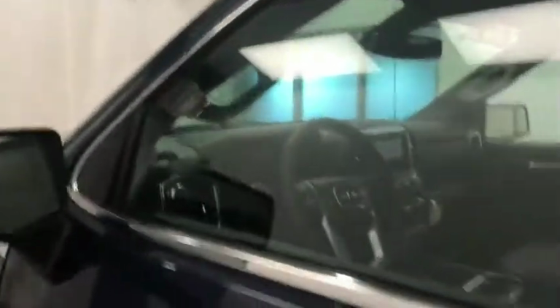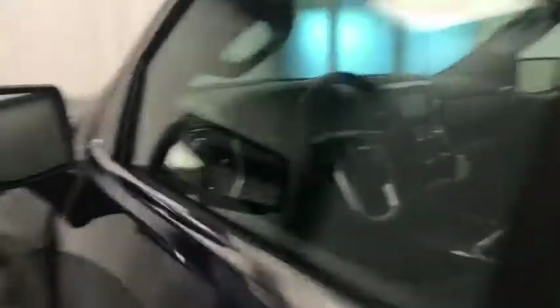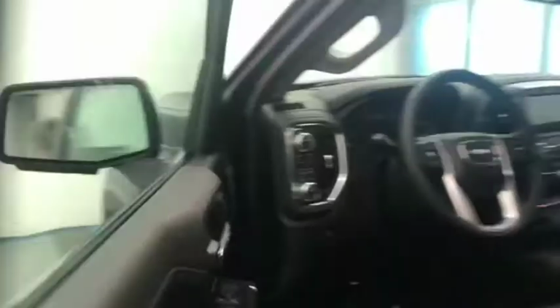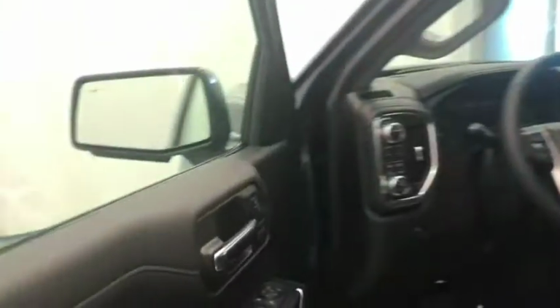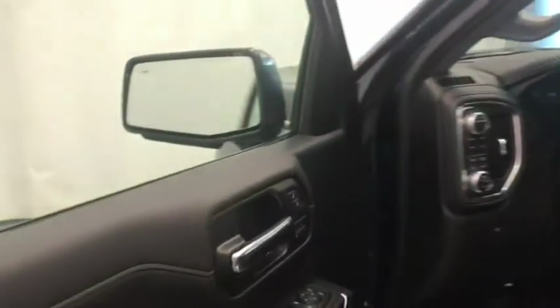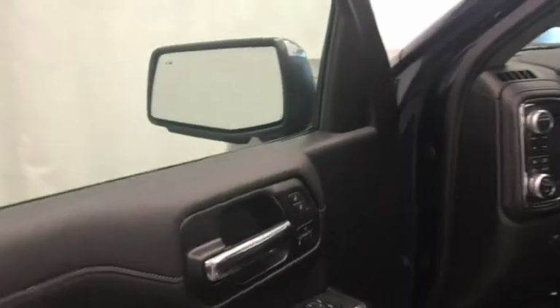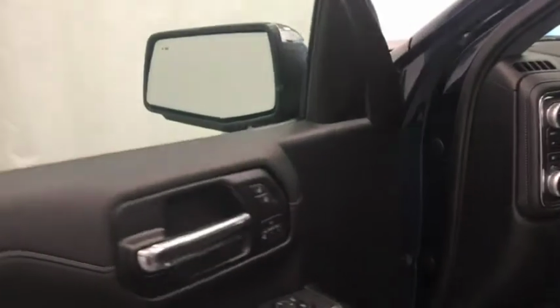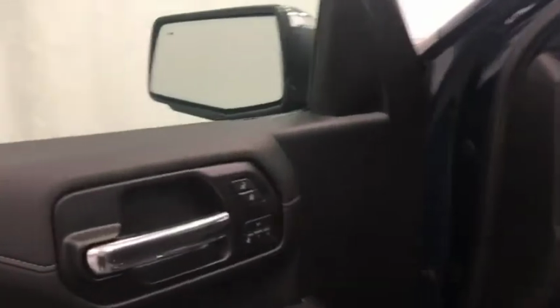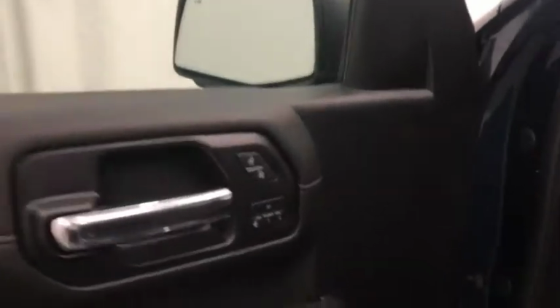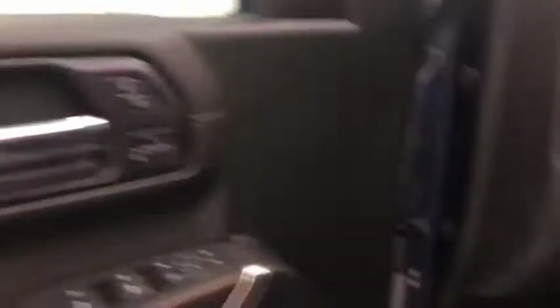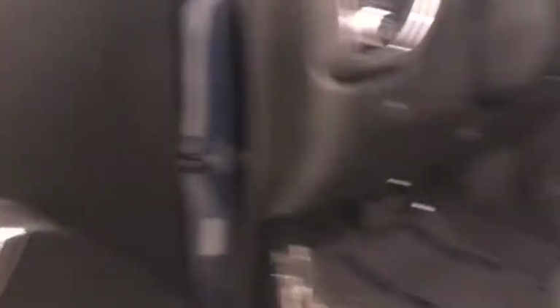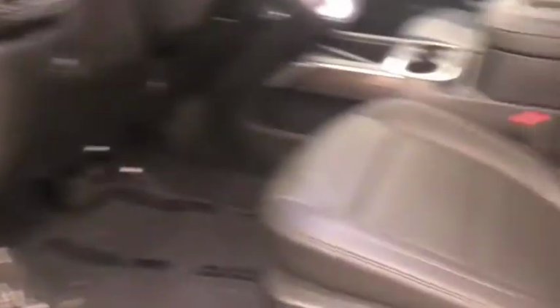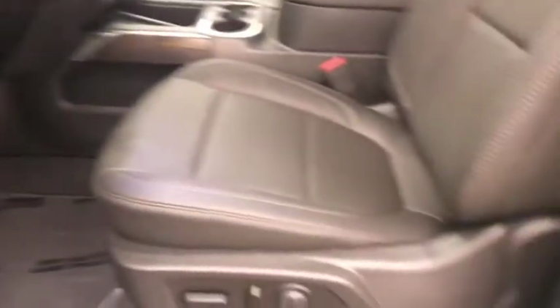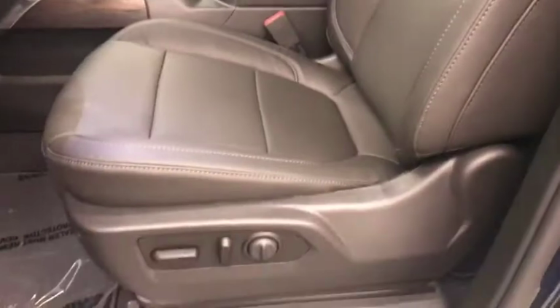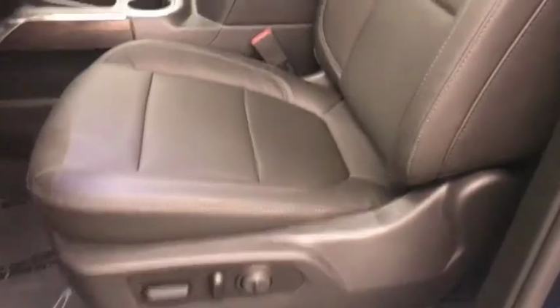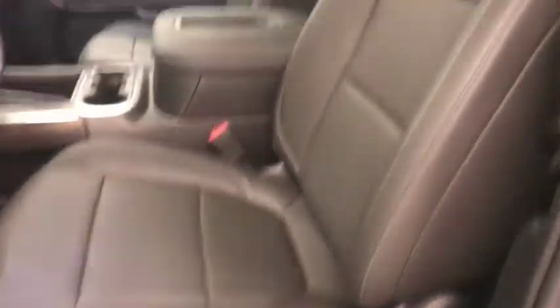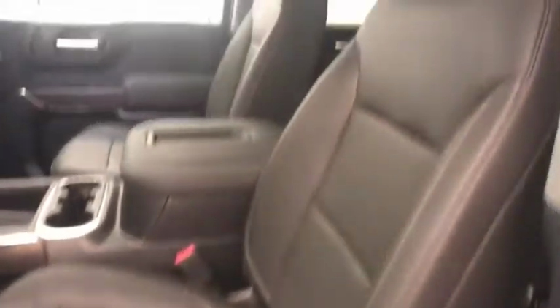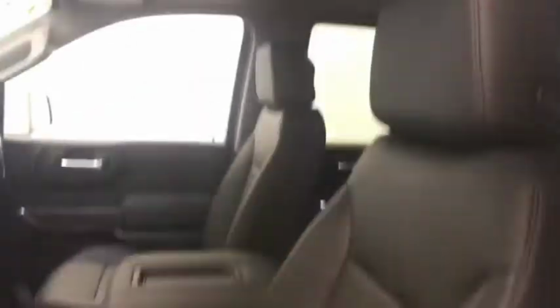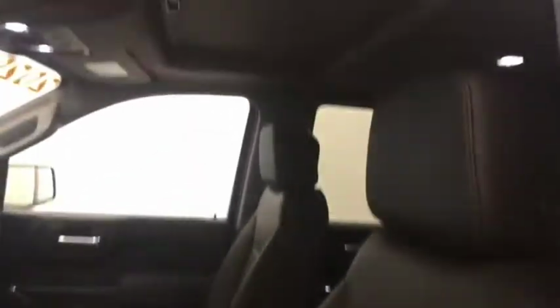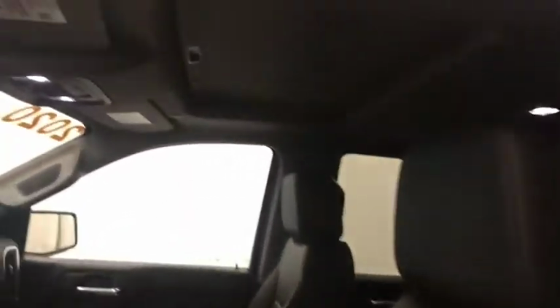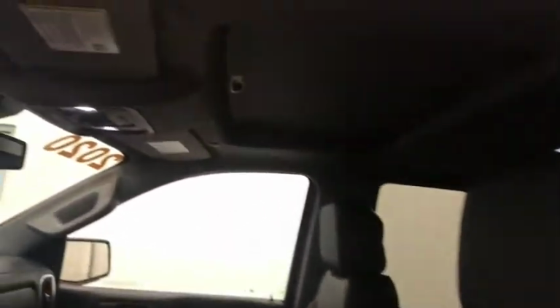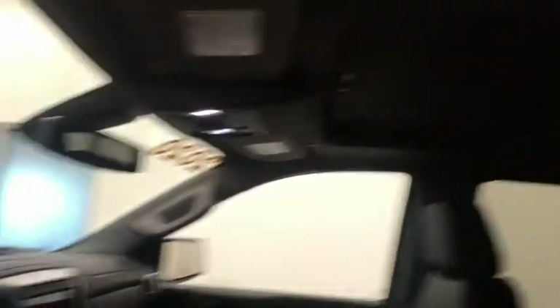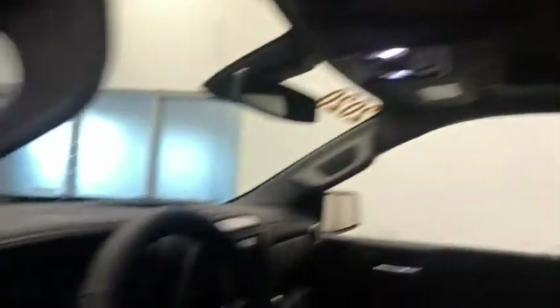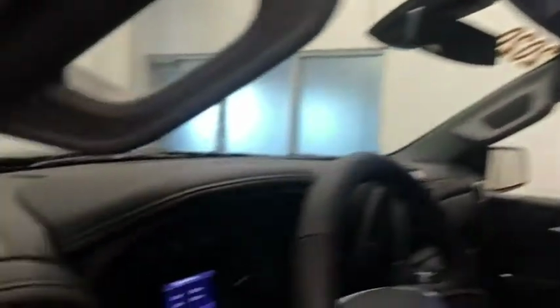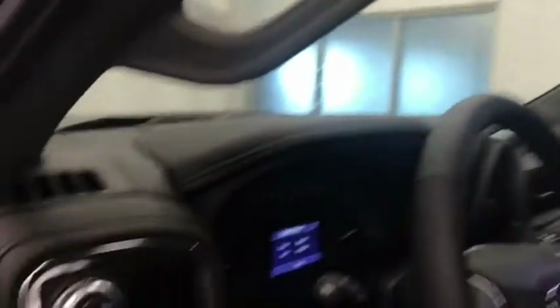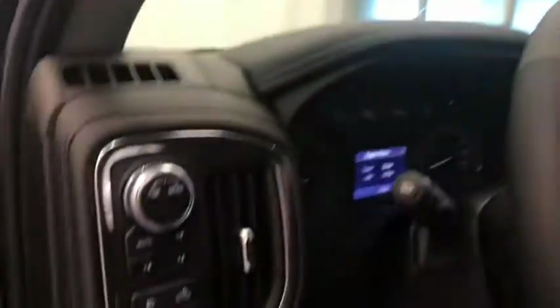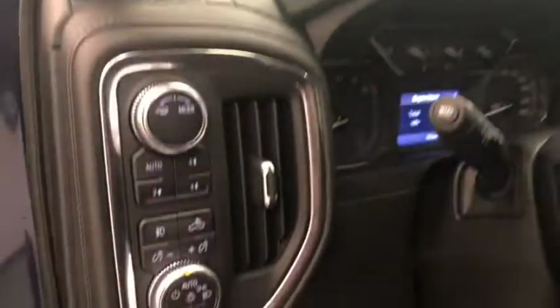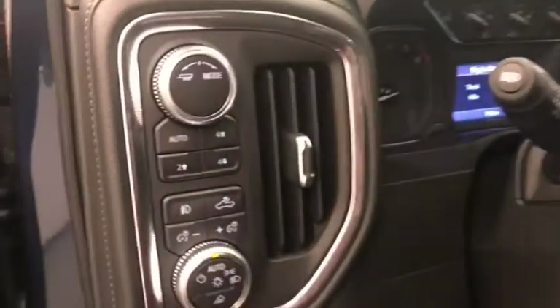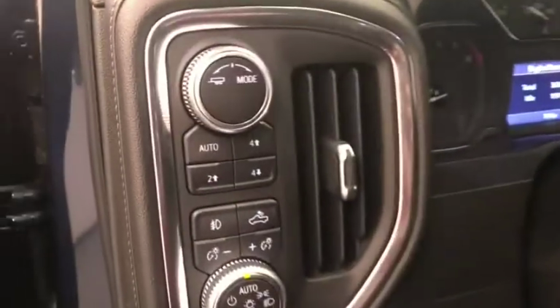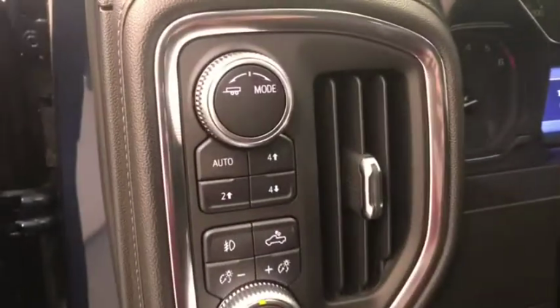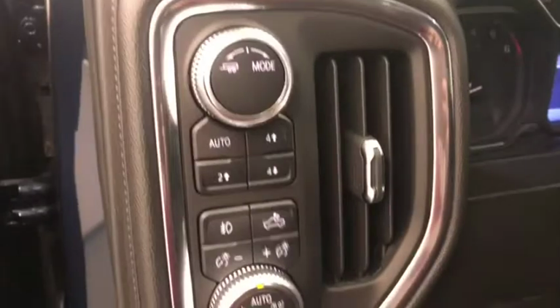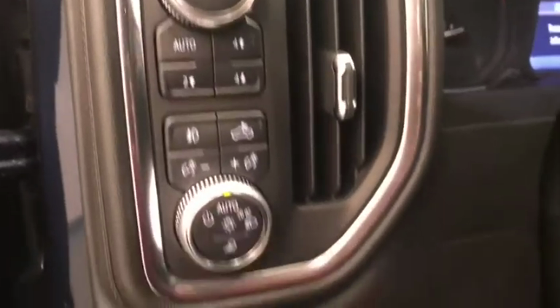Interior options include power windows, locks and mirrors, memory seats, power seats with lumbar support, premium audio system, leather seats, light controls, four-wheel drive controls and trailer brake.